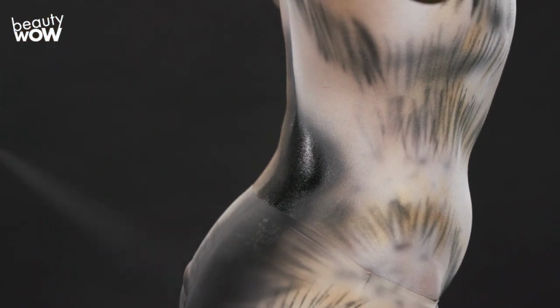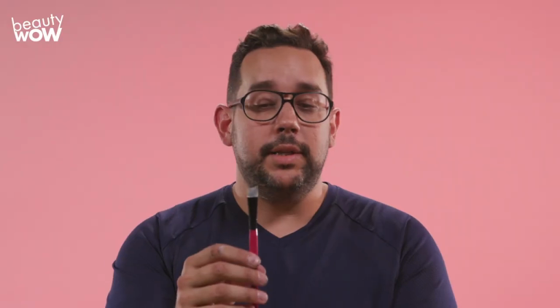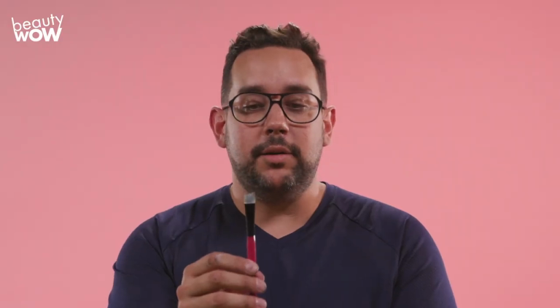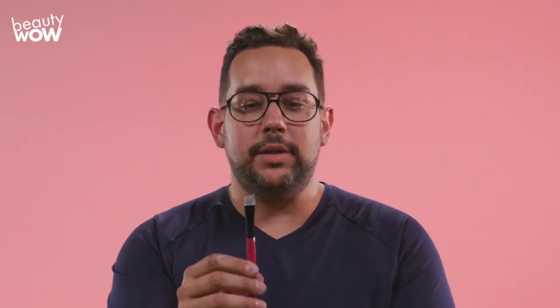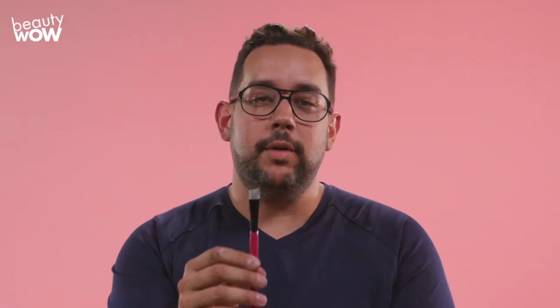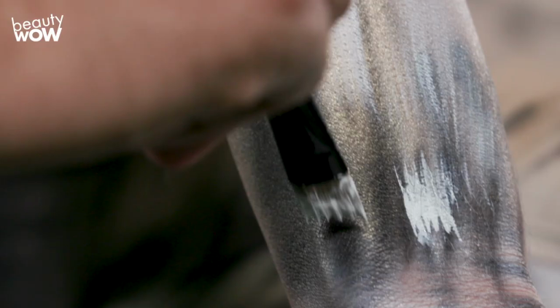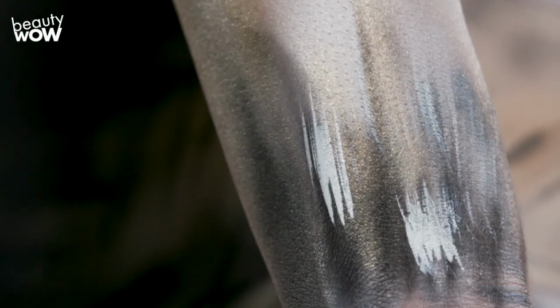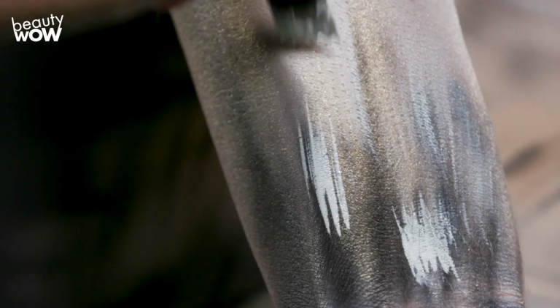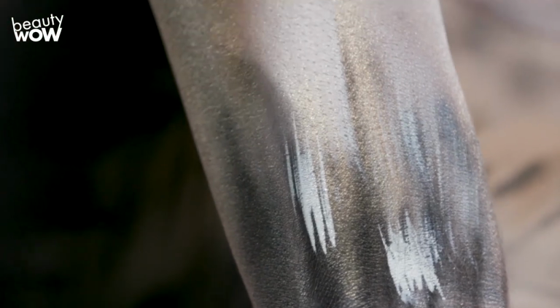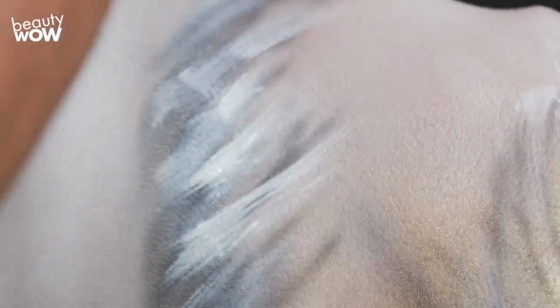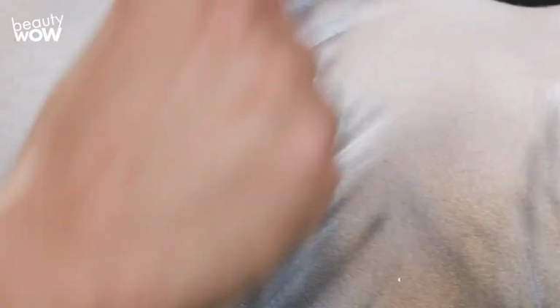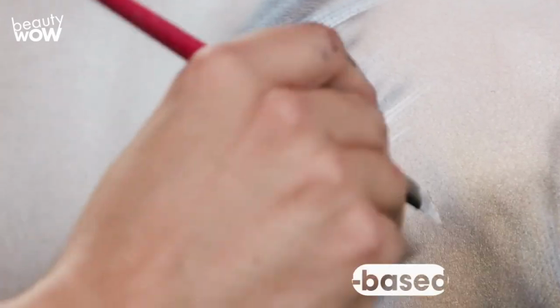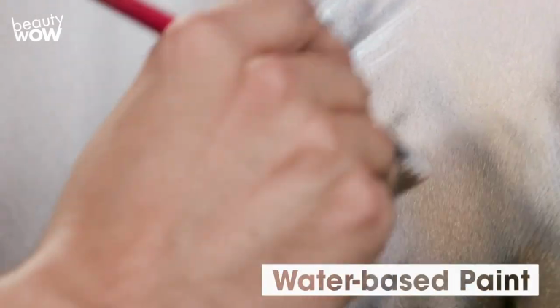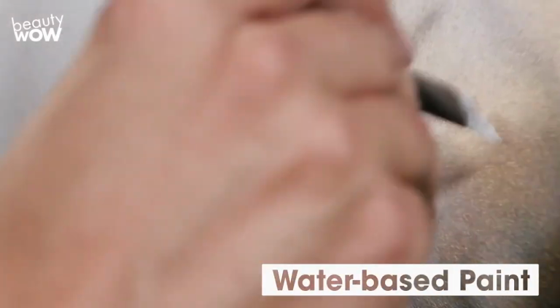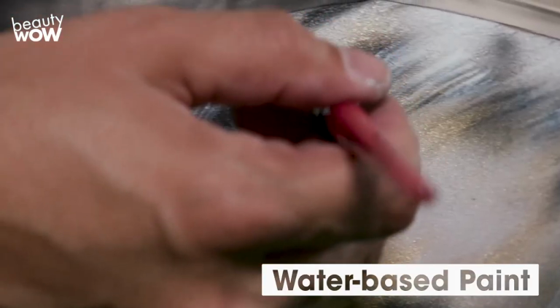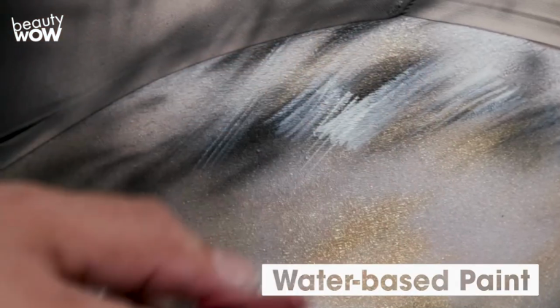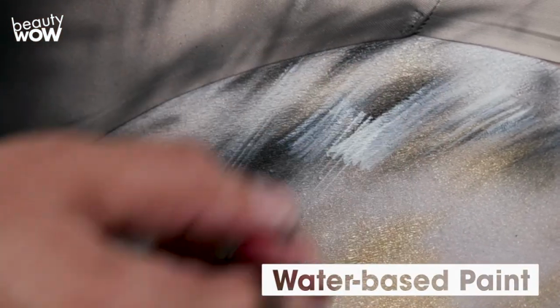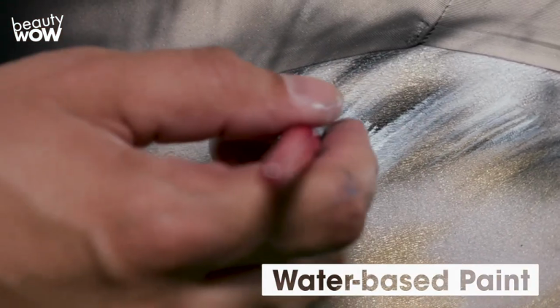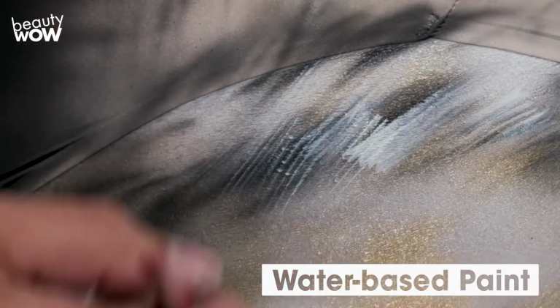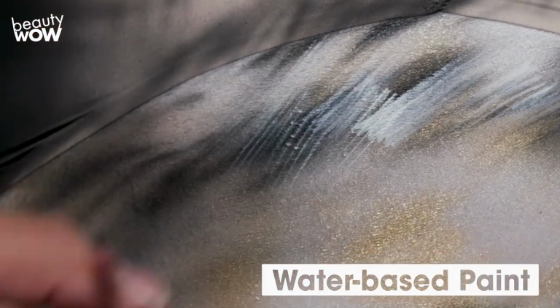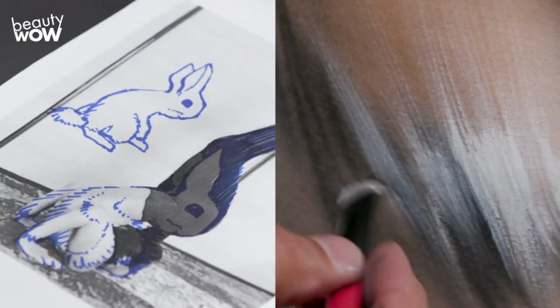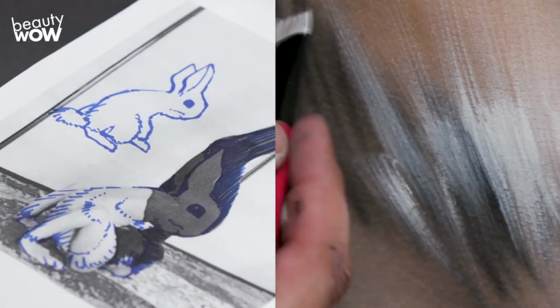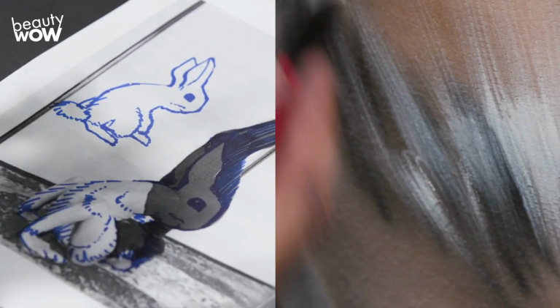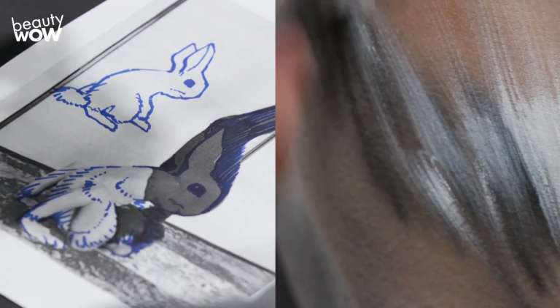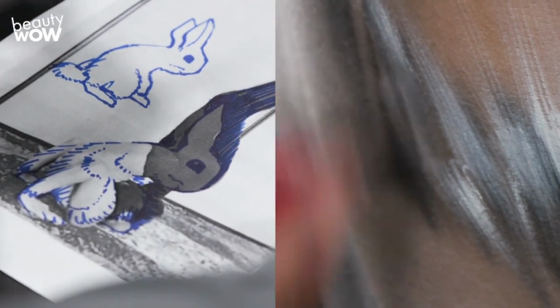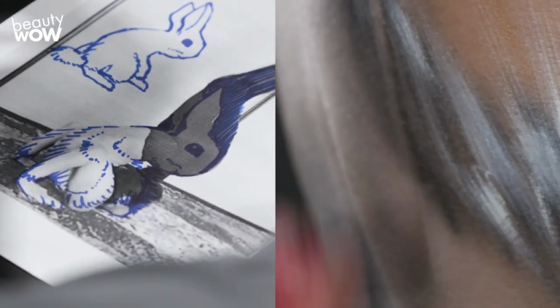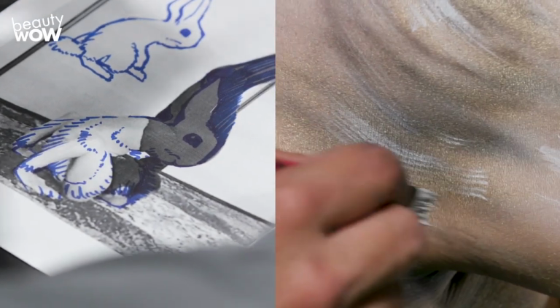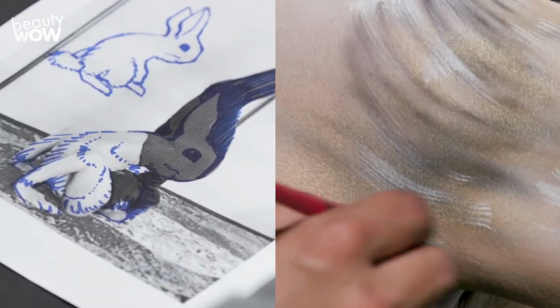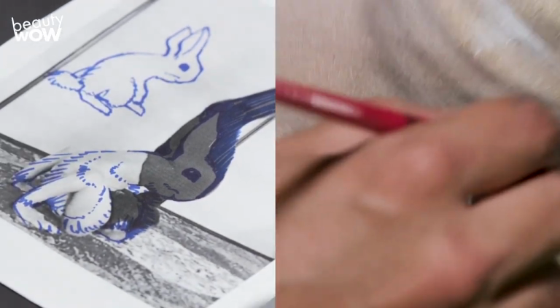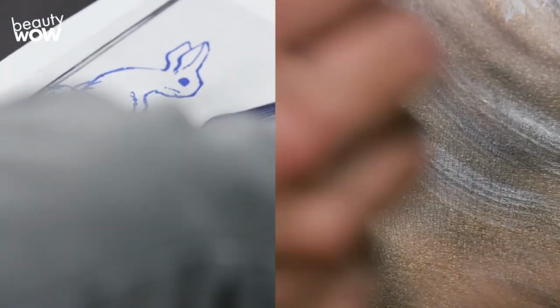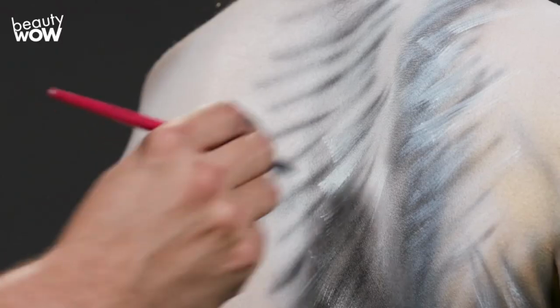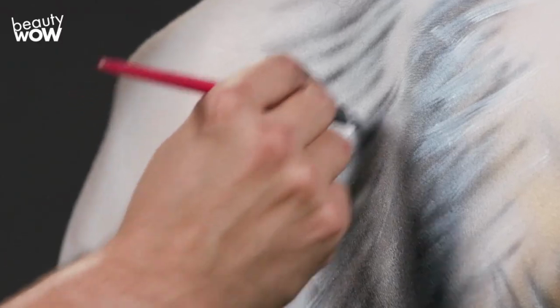Now with this special brush, I'm going to render more finely detailed hairs using a white water-based cake makeup. I'm doing this with my previous sketches and previous black and white renderings, just following the direction of all these patterns.